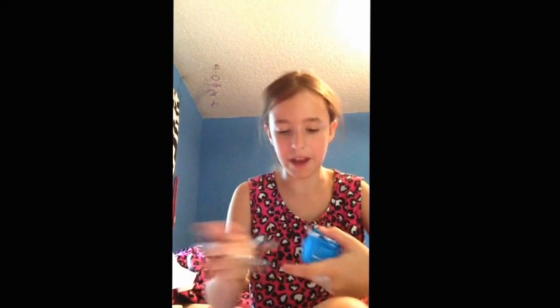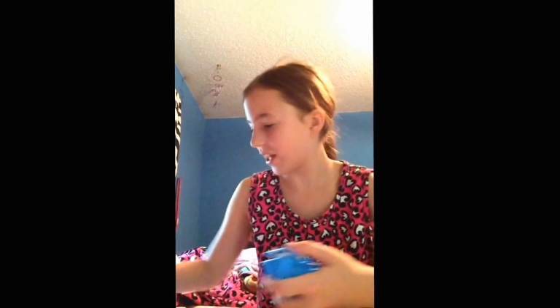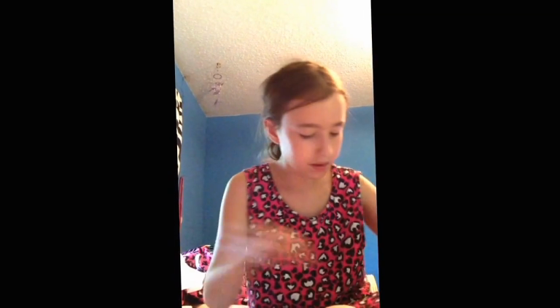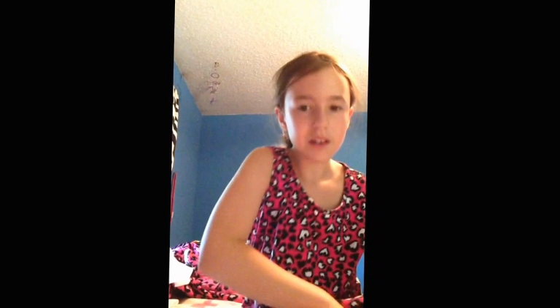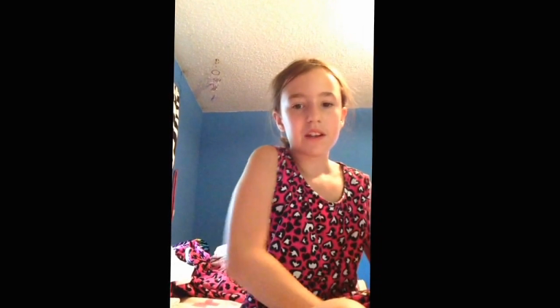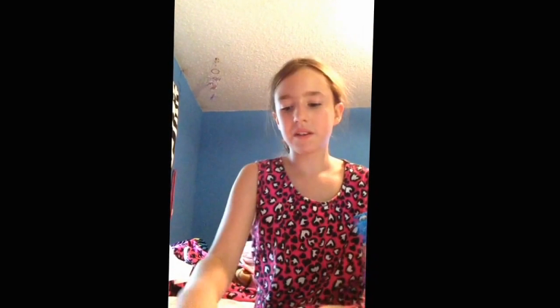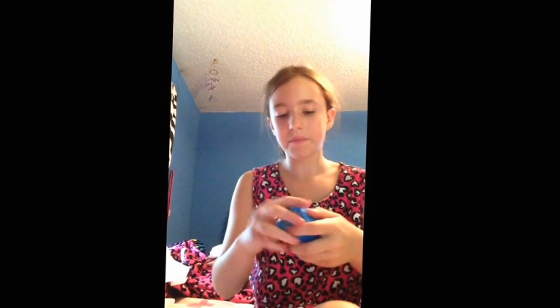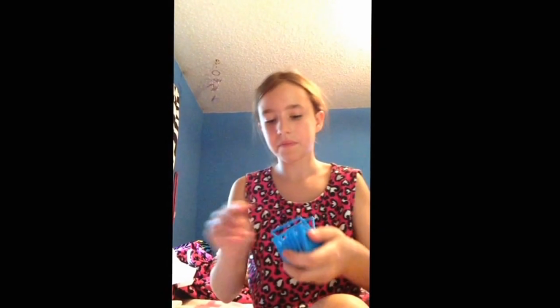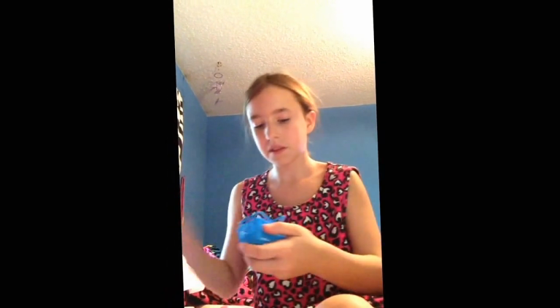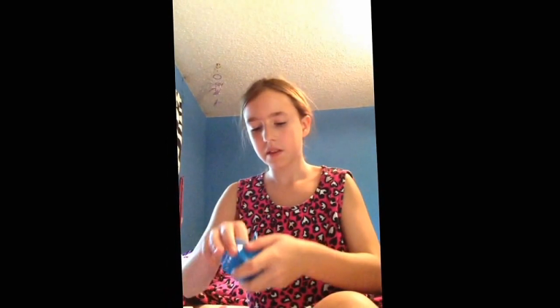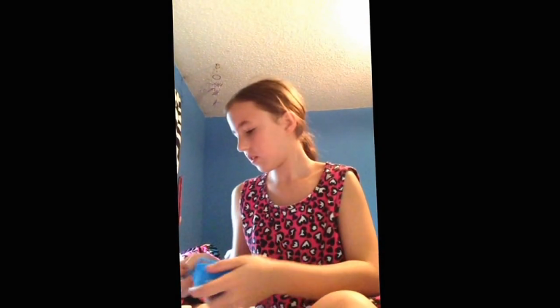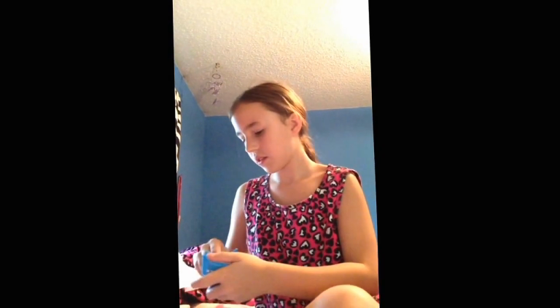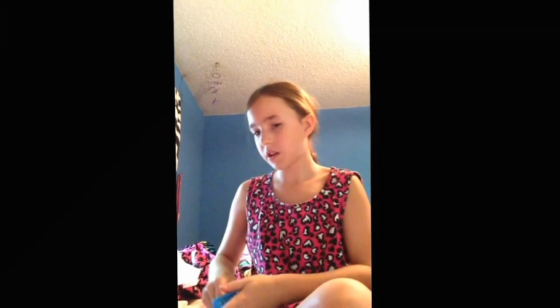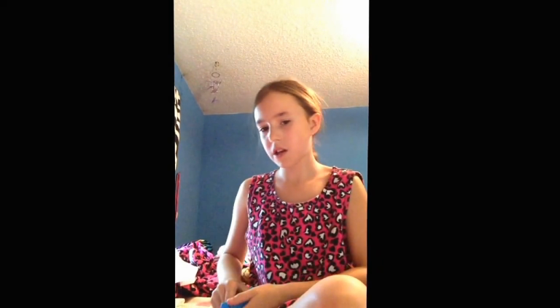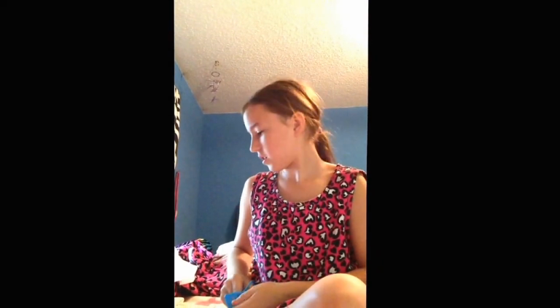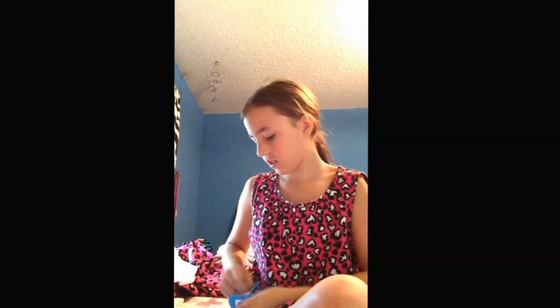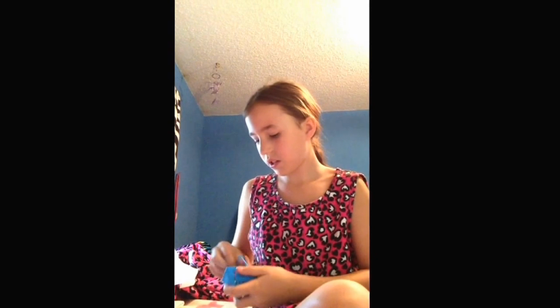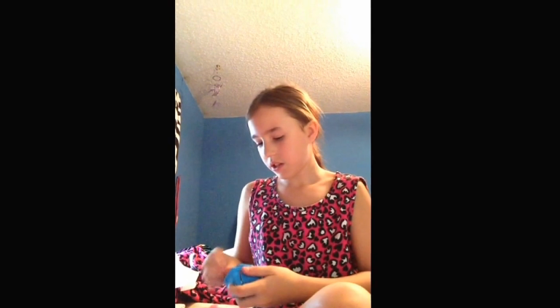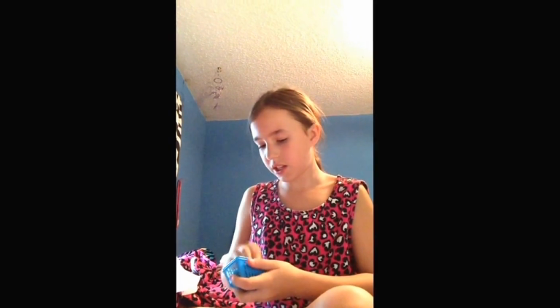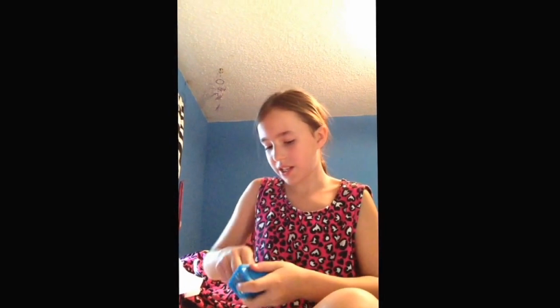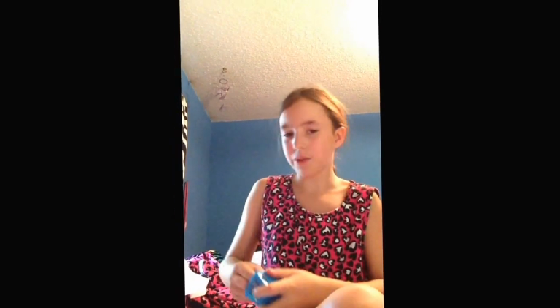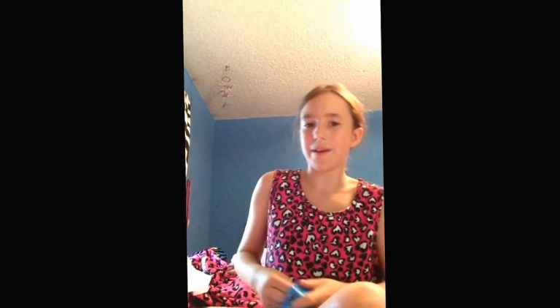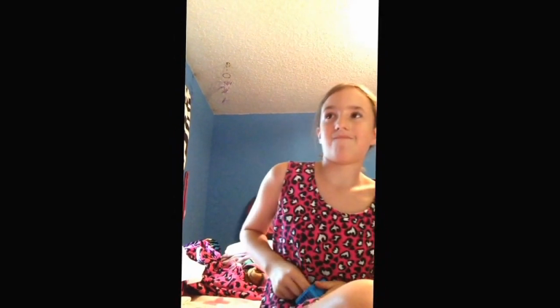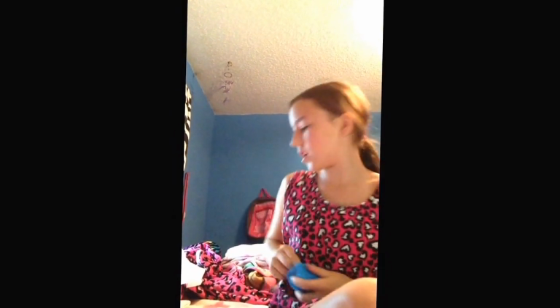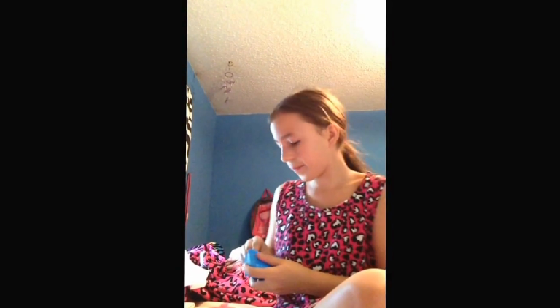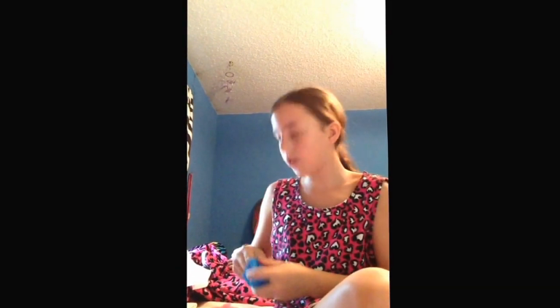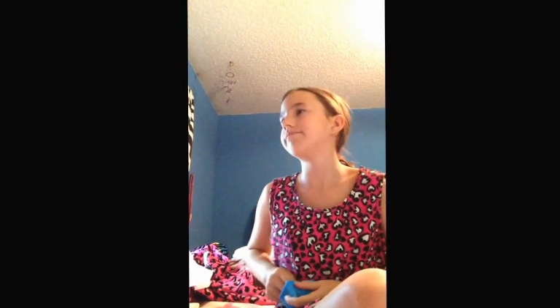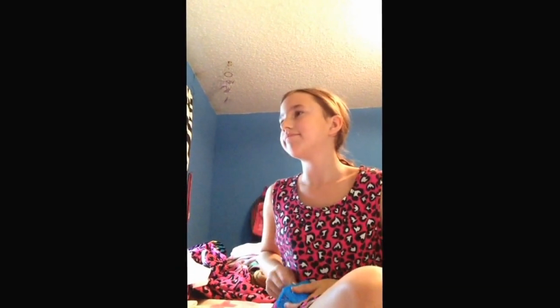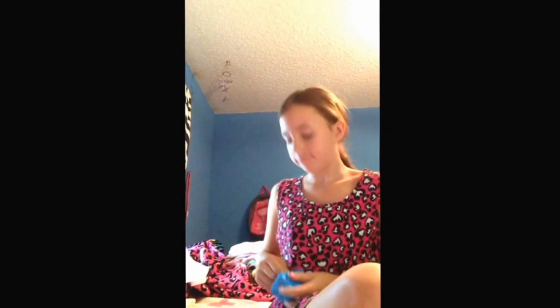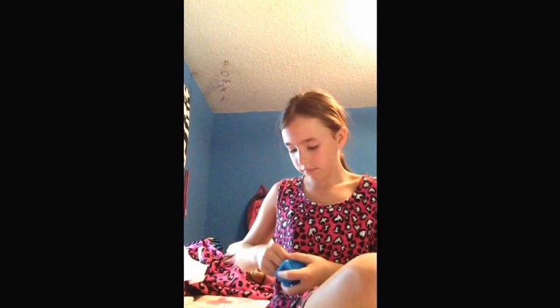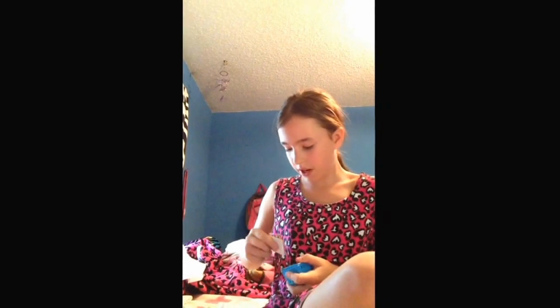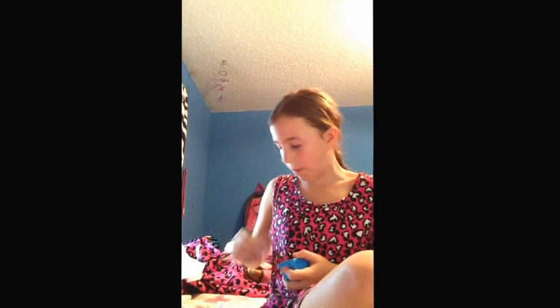A bag fell out — just get this out of the way. I don't care if I rip it.